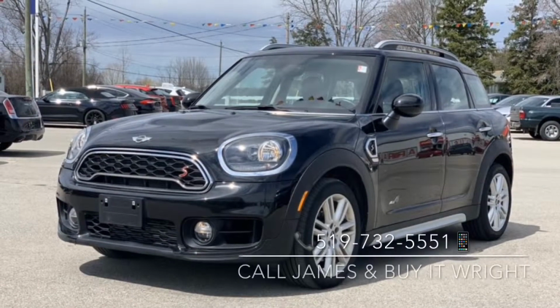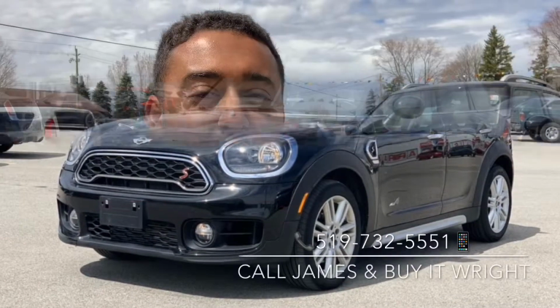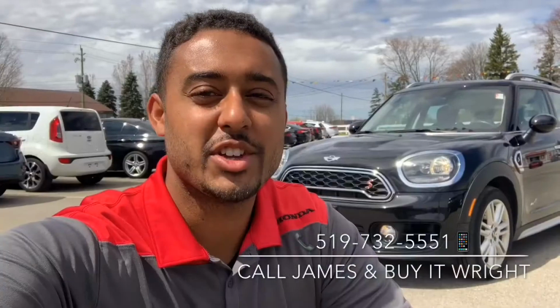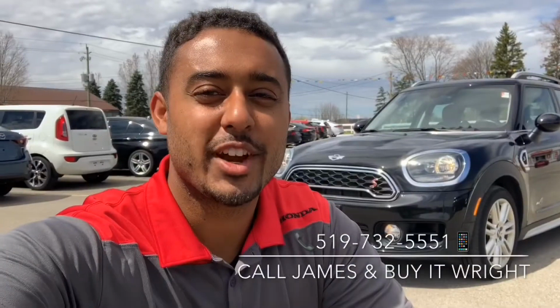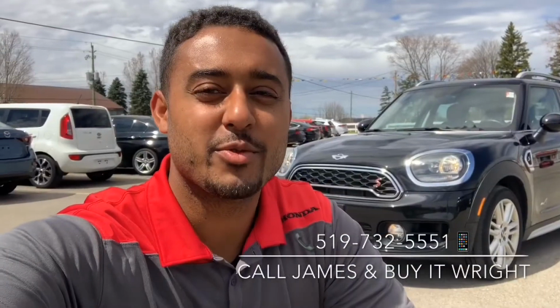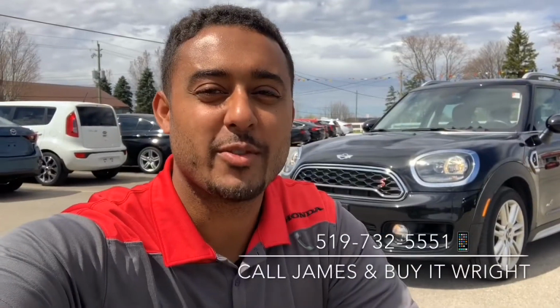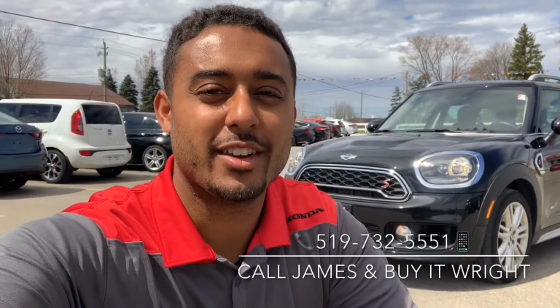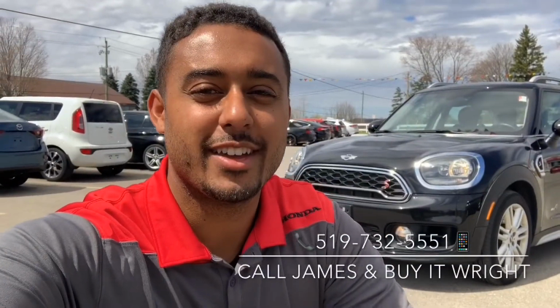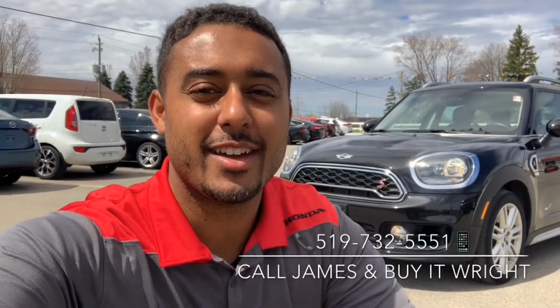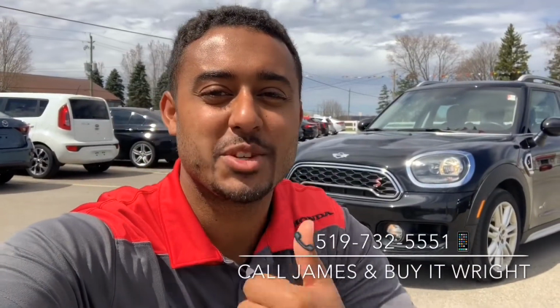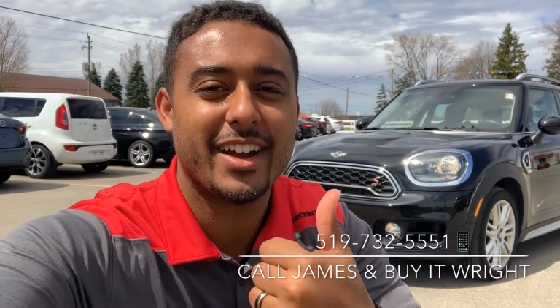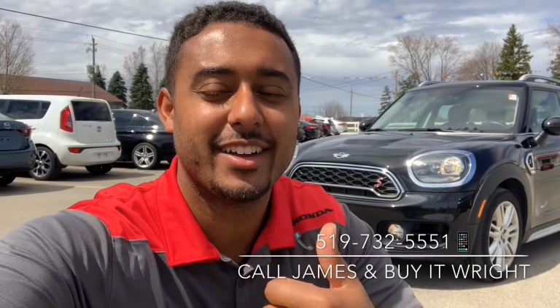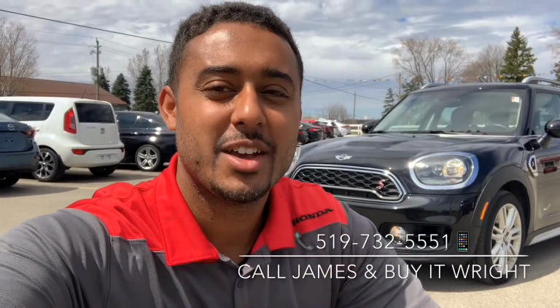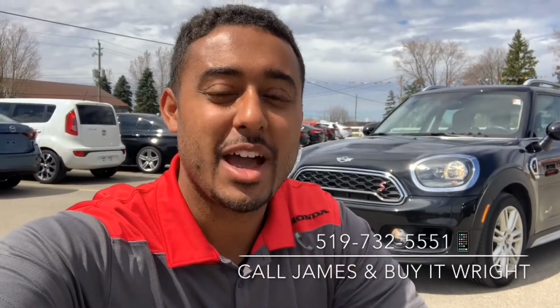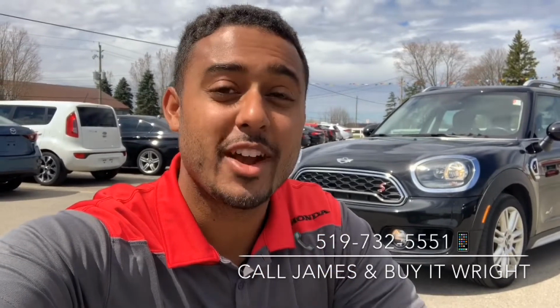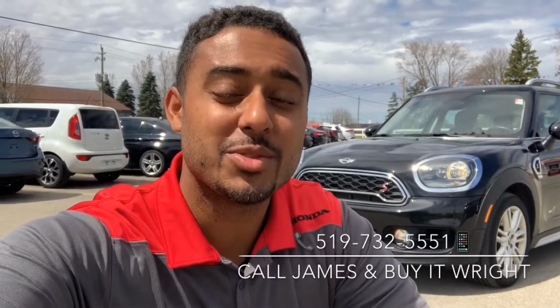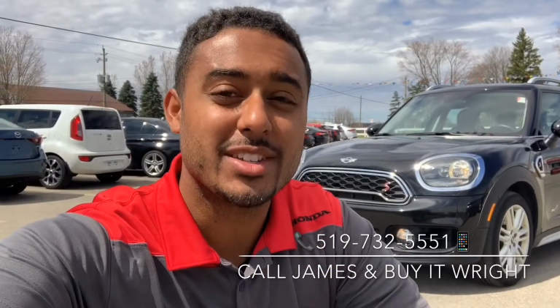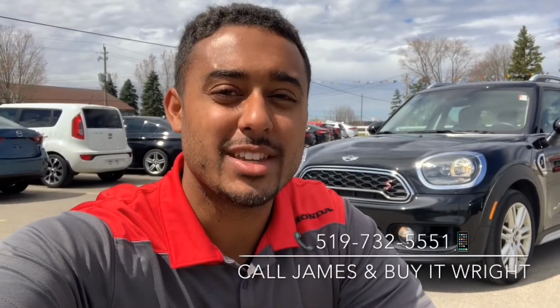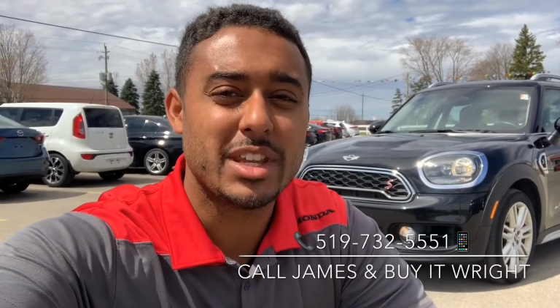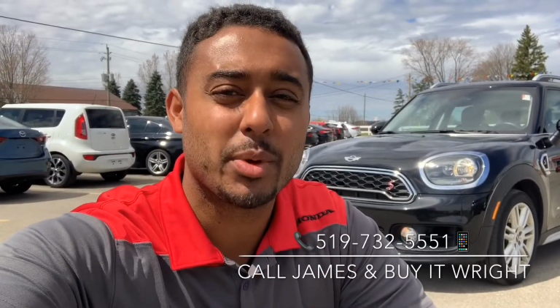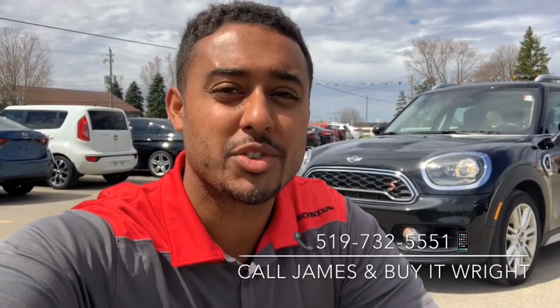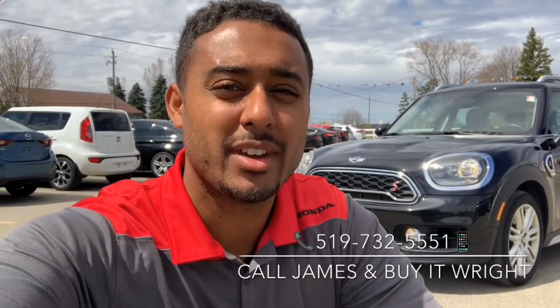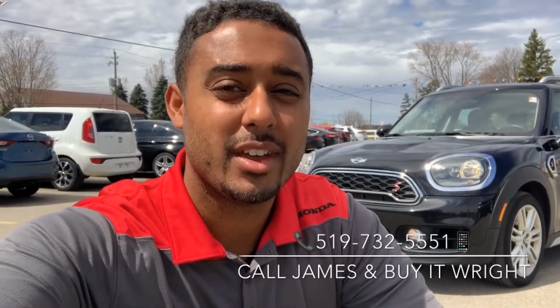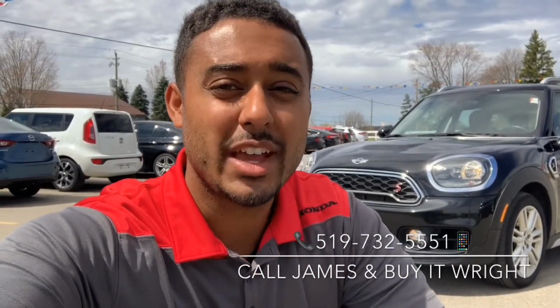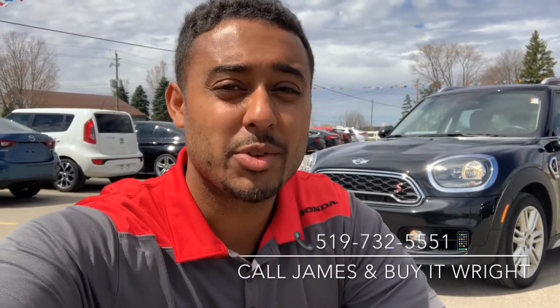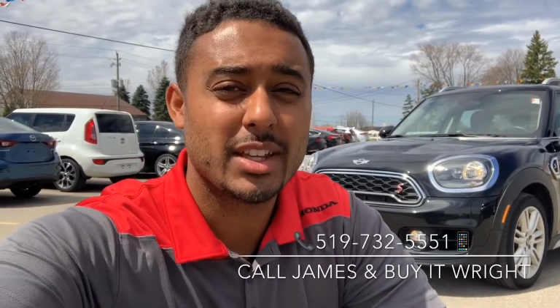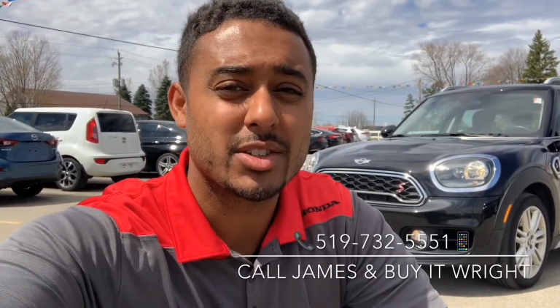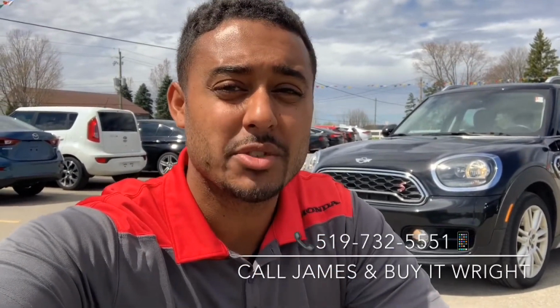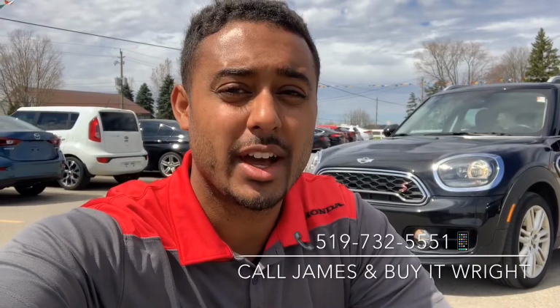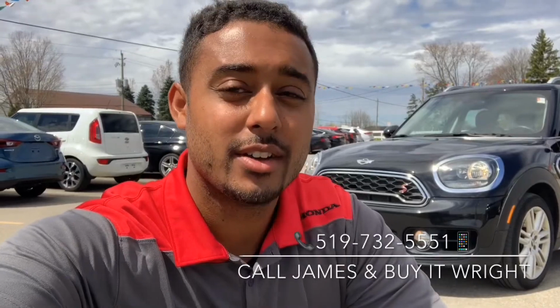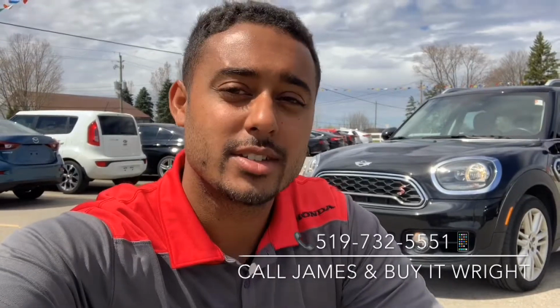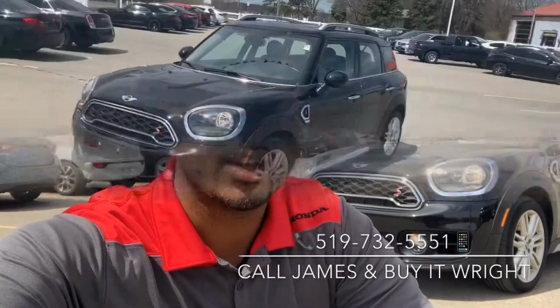Hey everybody, James Wright here from Brantford Honda, aka Mr. Buy It Right. Behind me I have a 2018 Mini Cooper Countryman. It only has about 39,000 kilometers on the dial. Let's take a look.